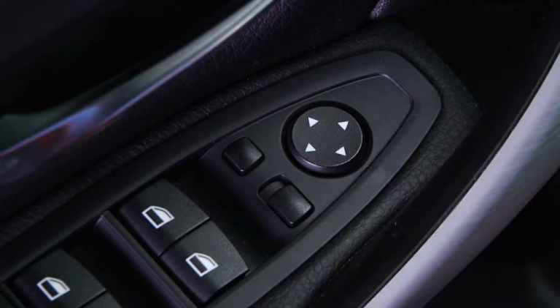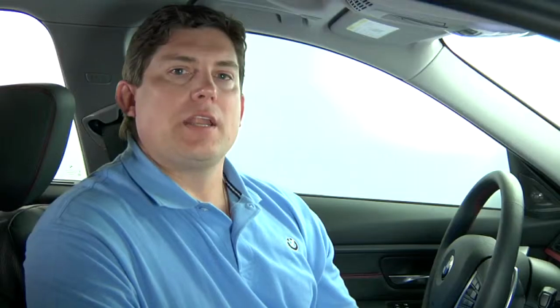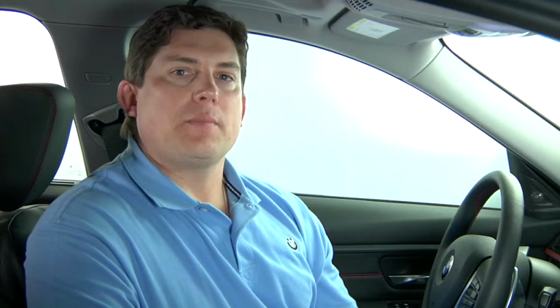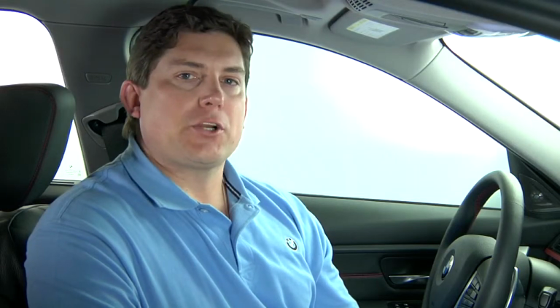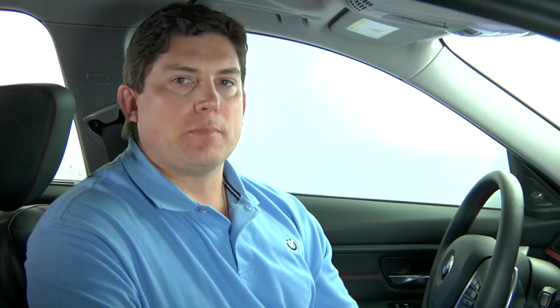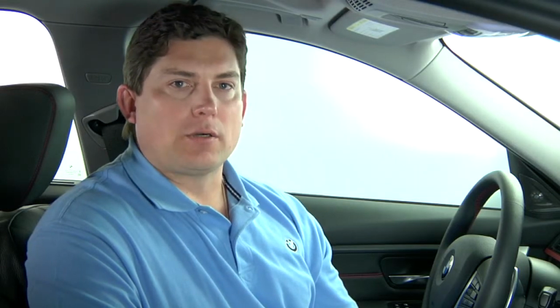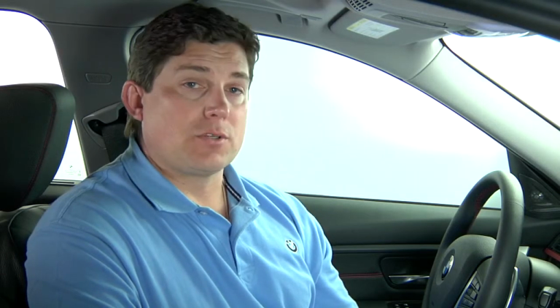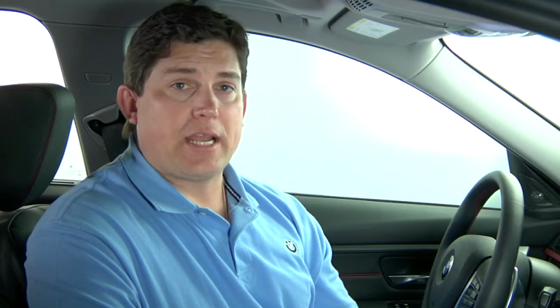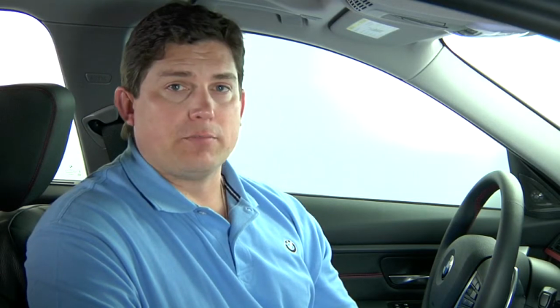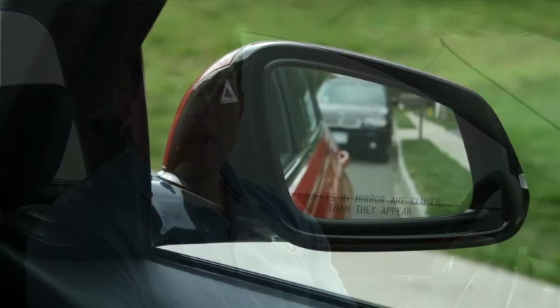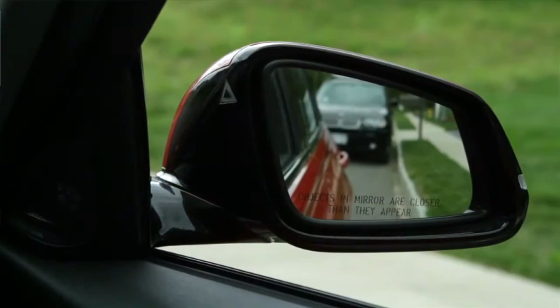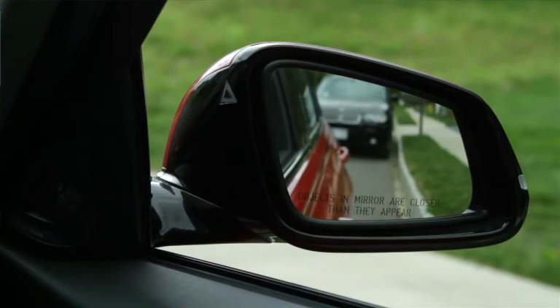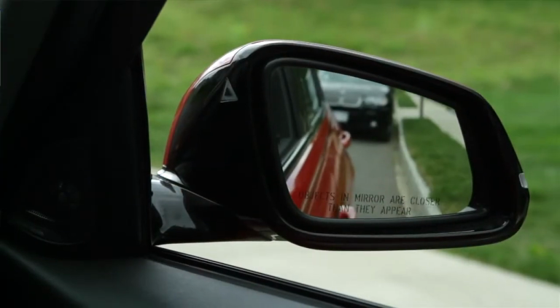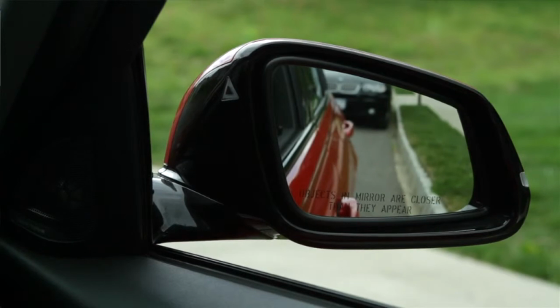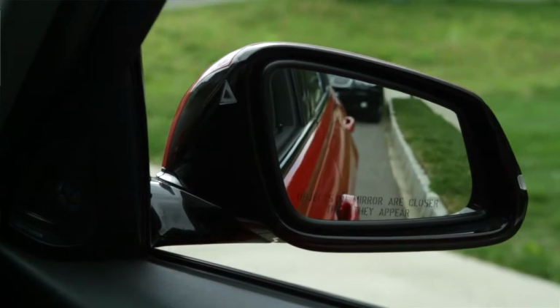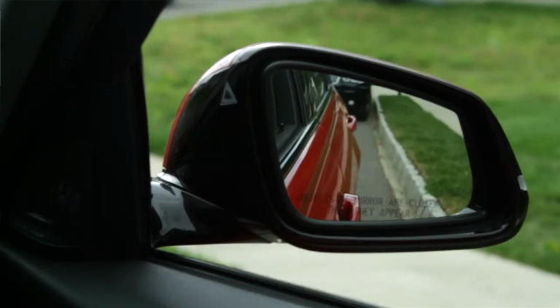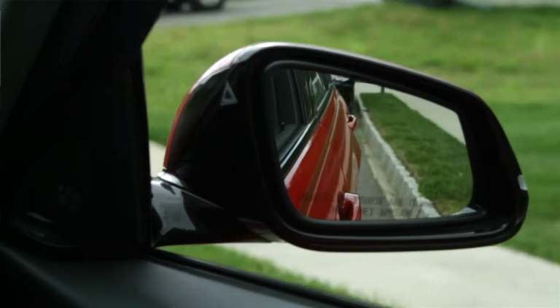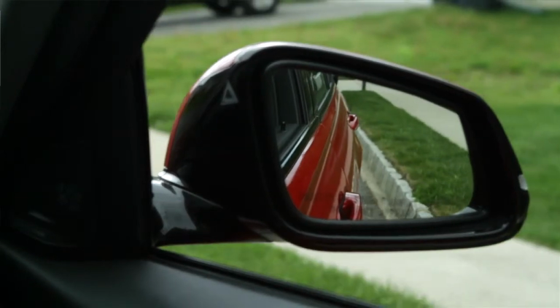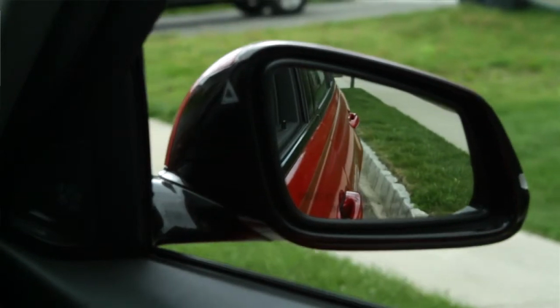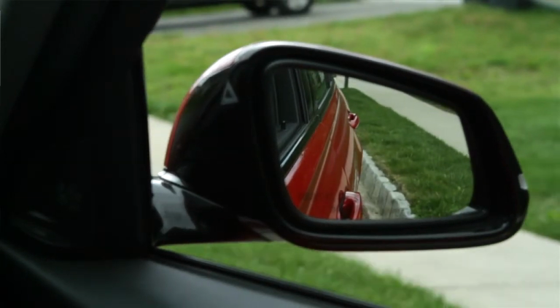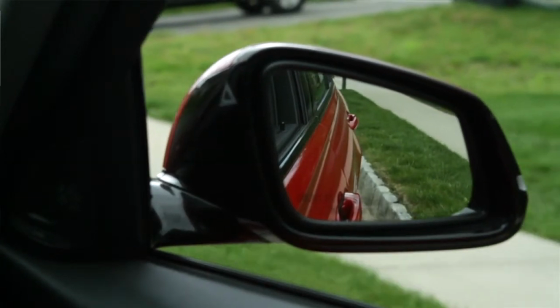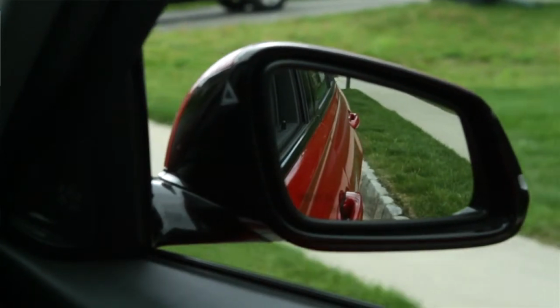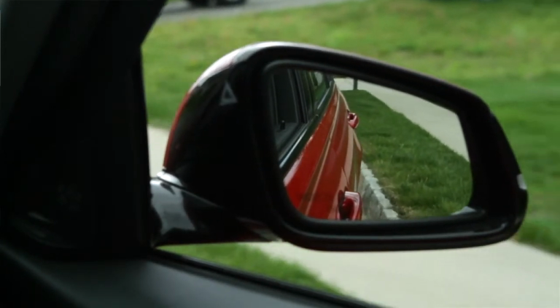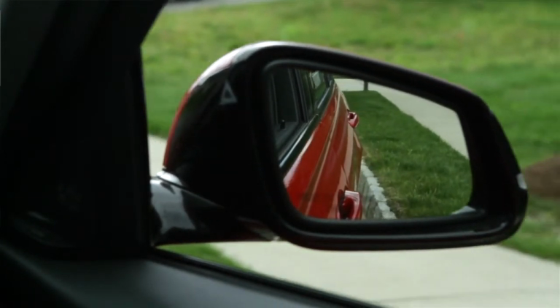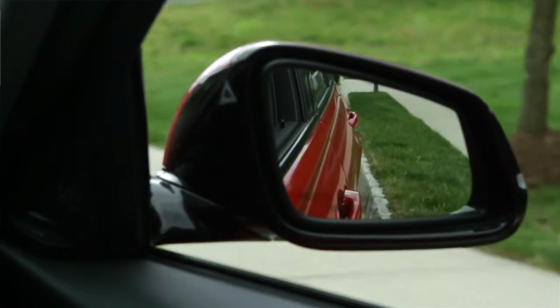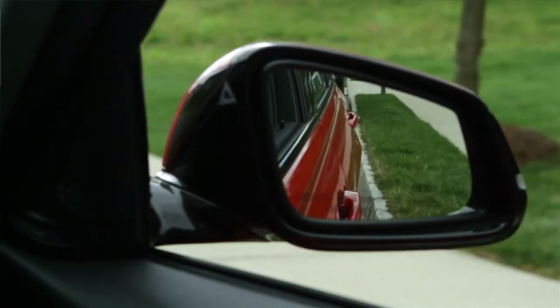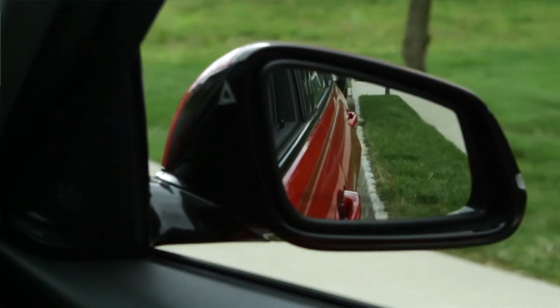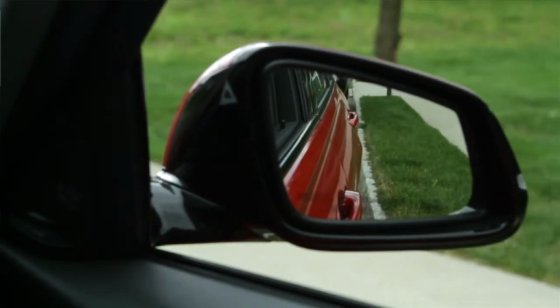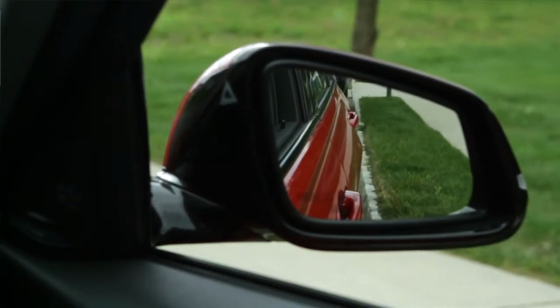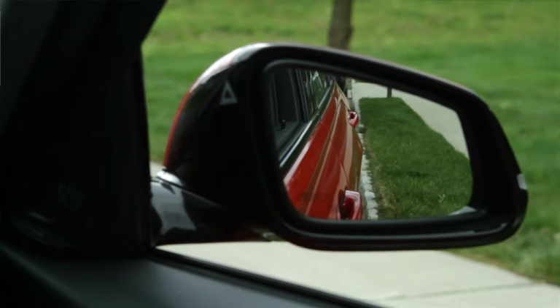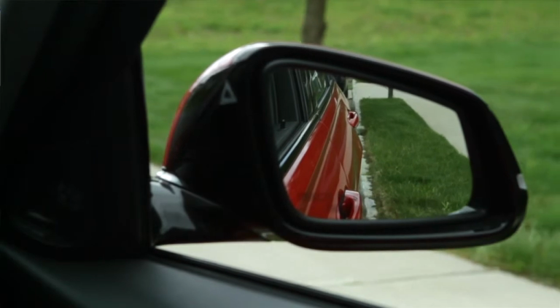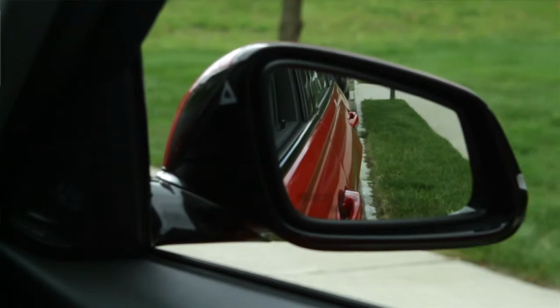An automatic curb monitor is also standard. When reverse gear is engaged, the passenger side mirror glass tilts down to improve the view of low obstacles, such as a curb.